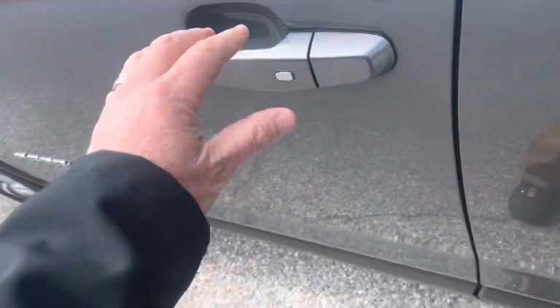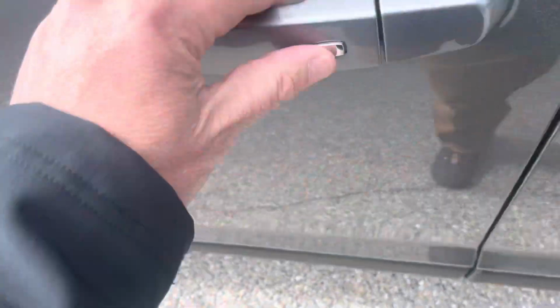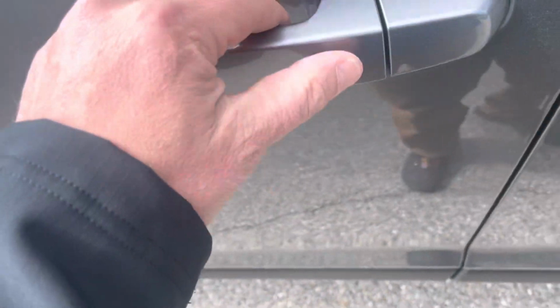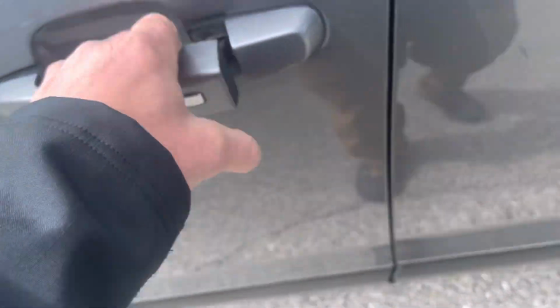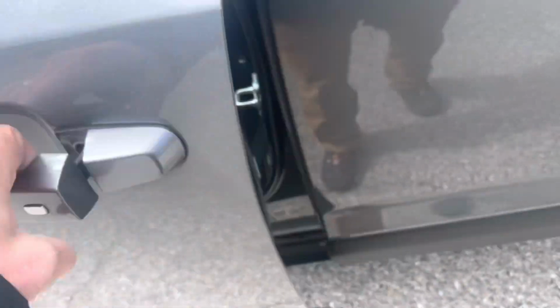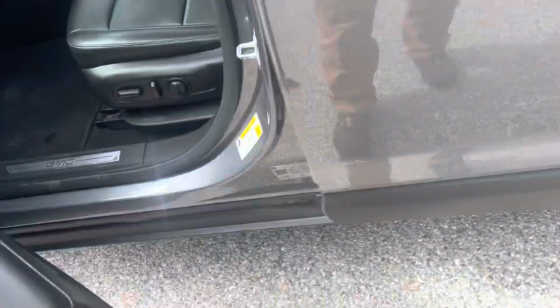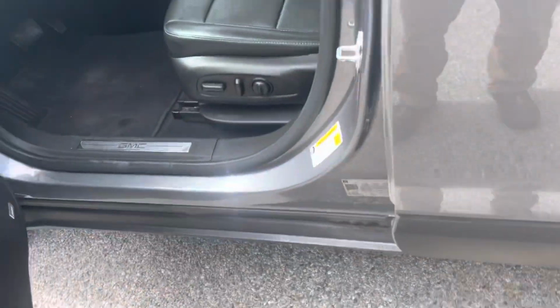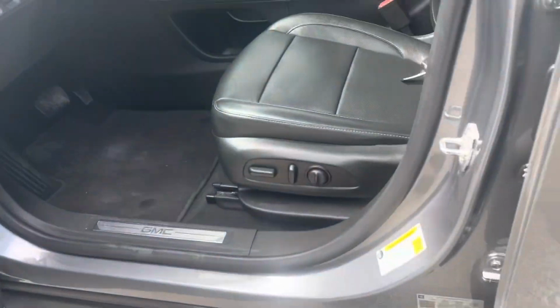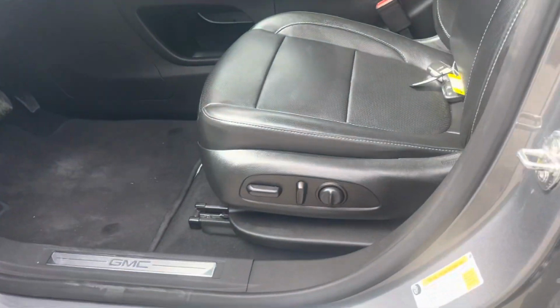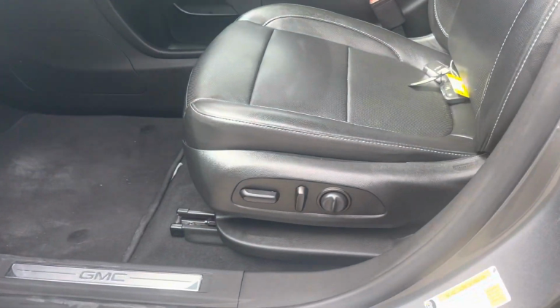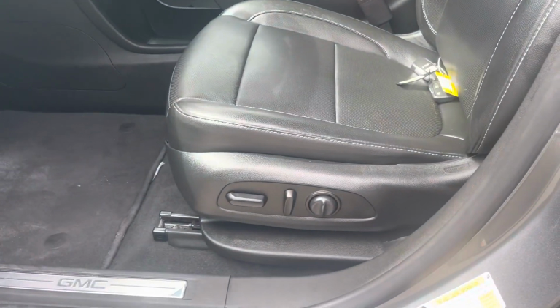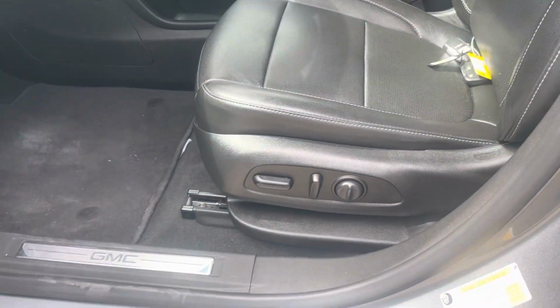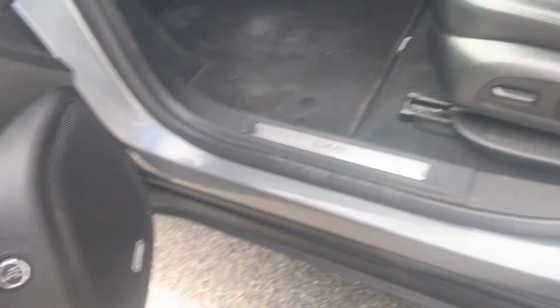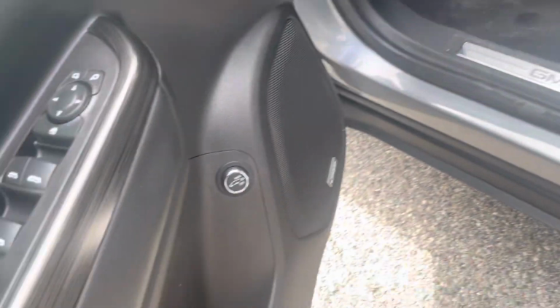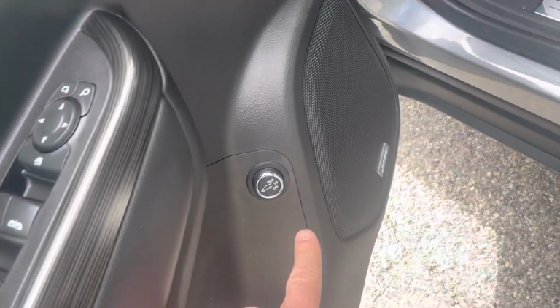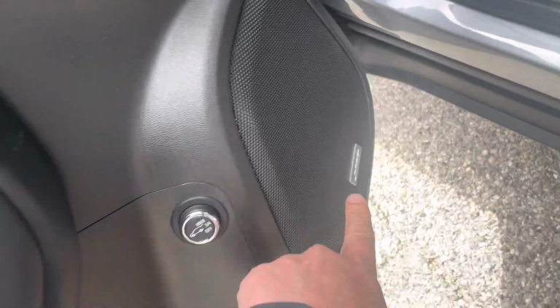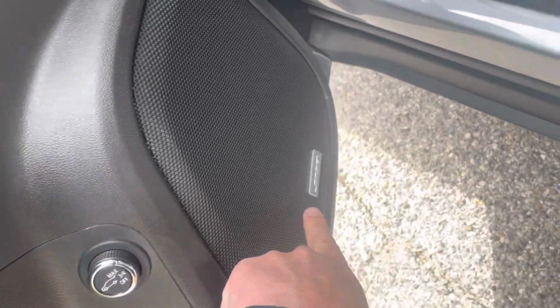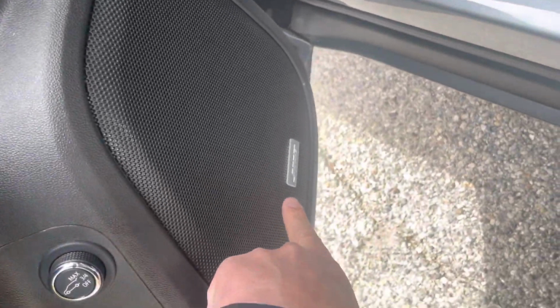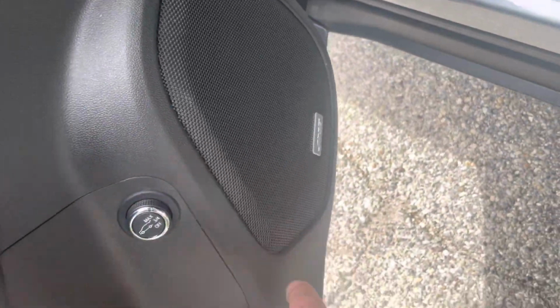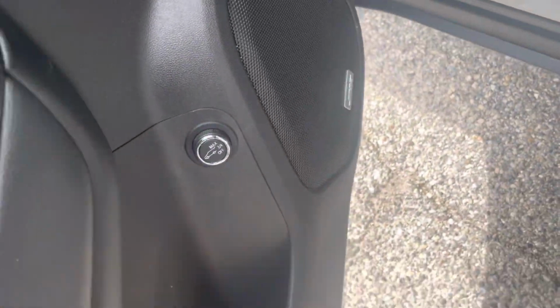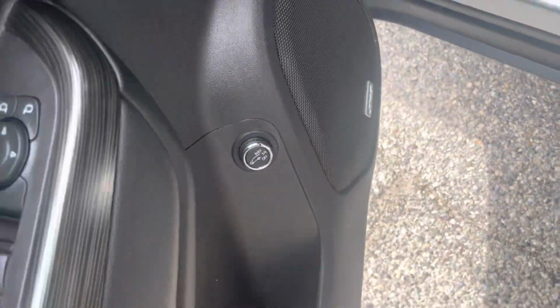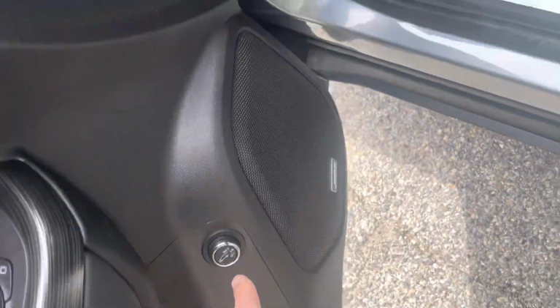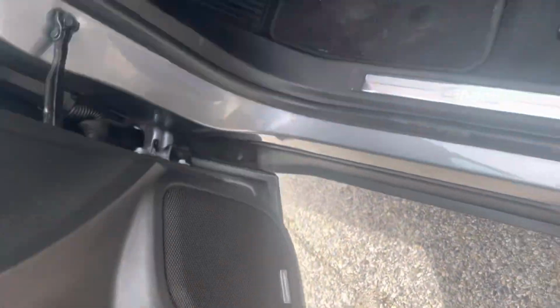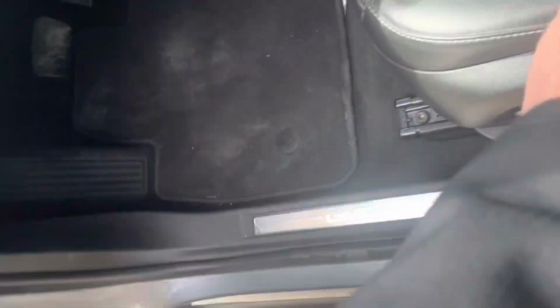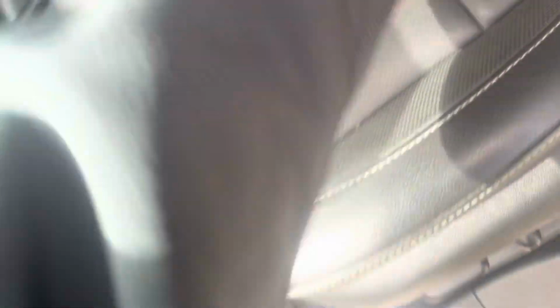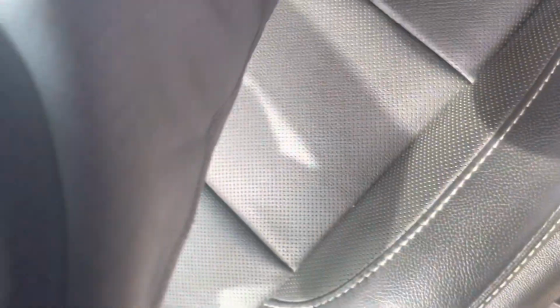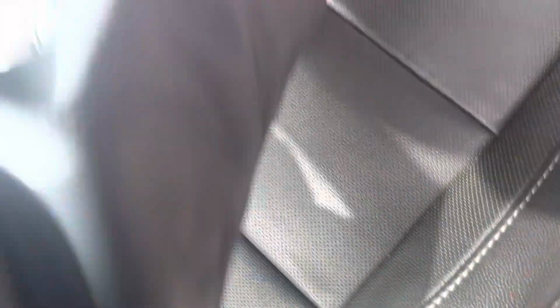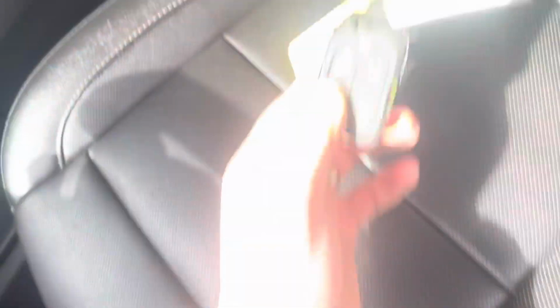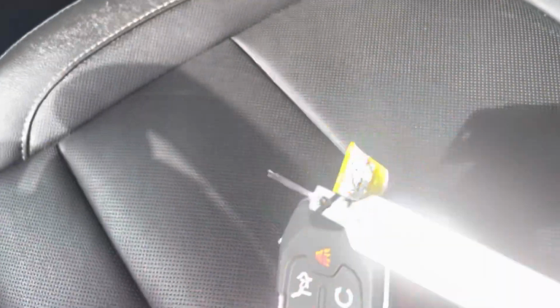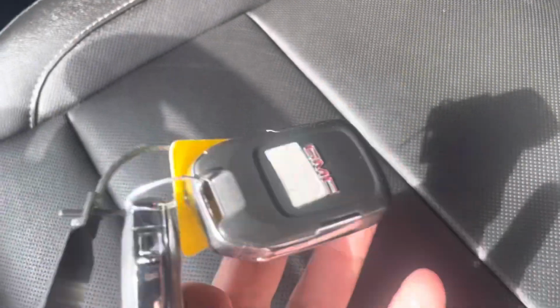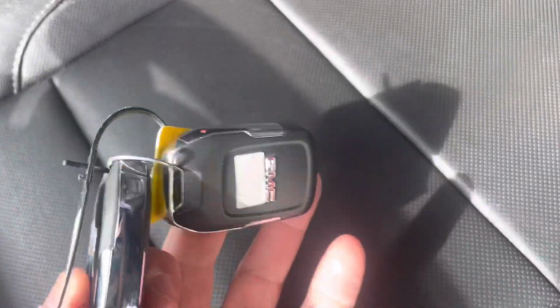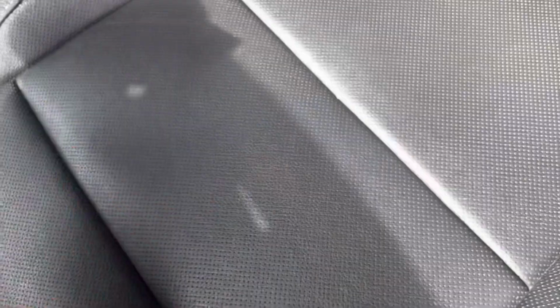Keyless entry on the door, power driver's seat, Bose stereo, and a power lift gate in the back. Remote start and two key fobs.